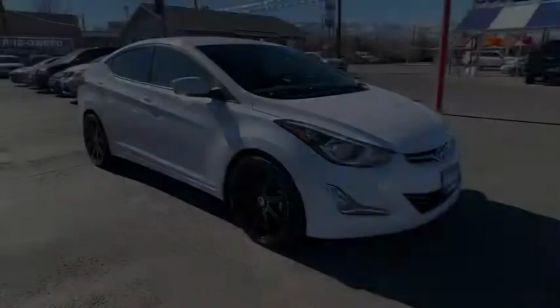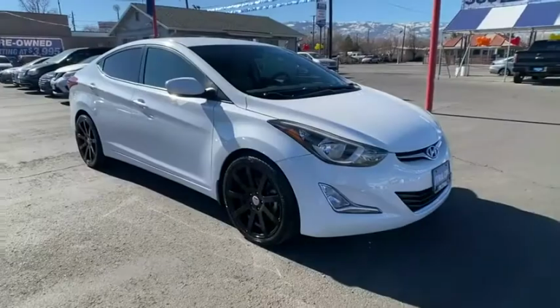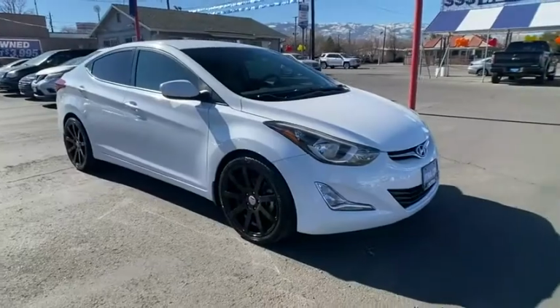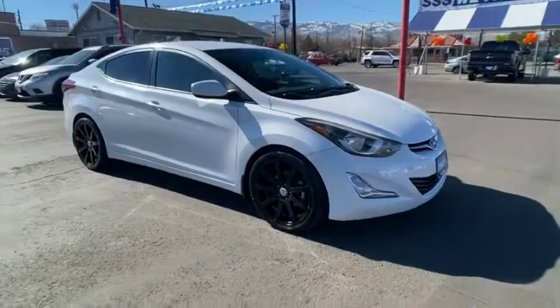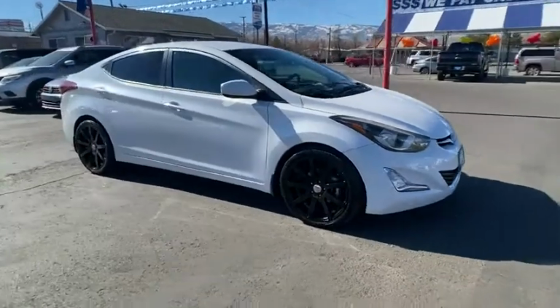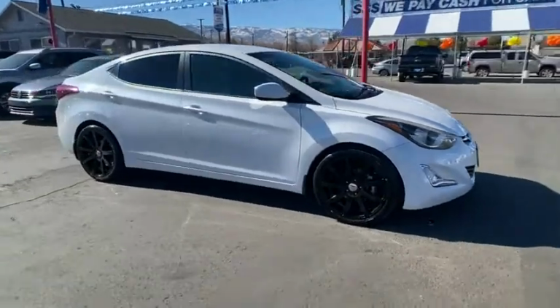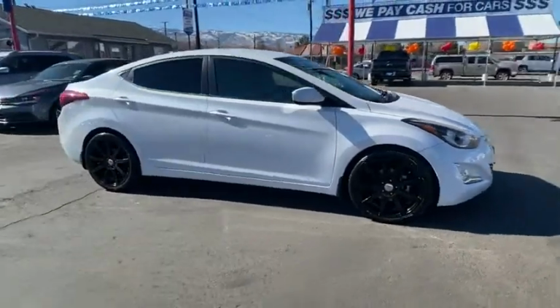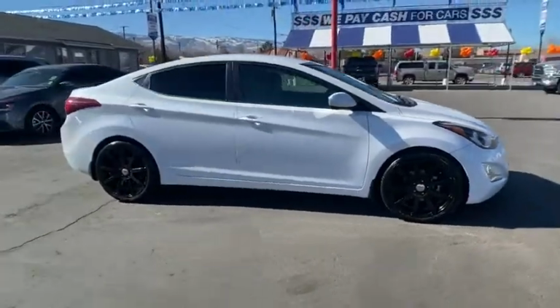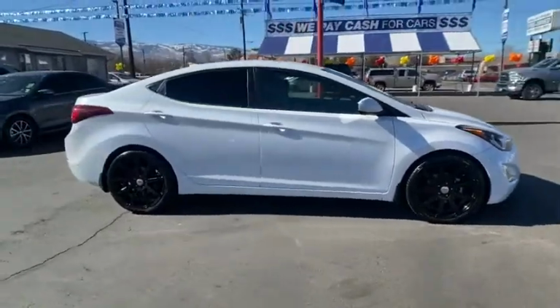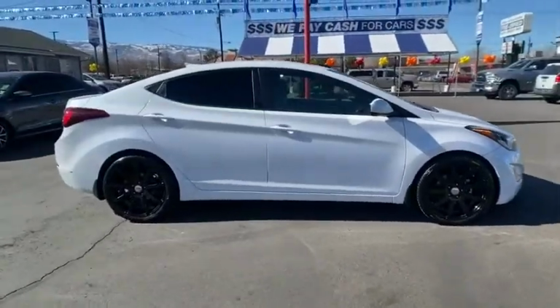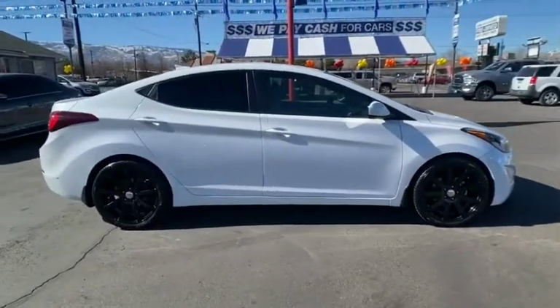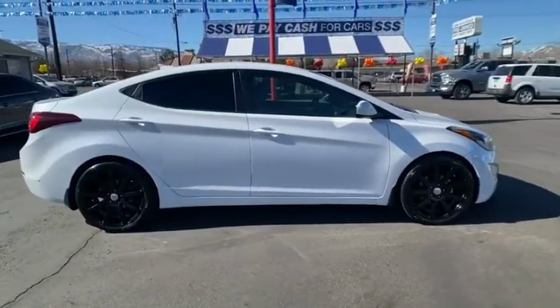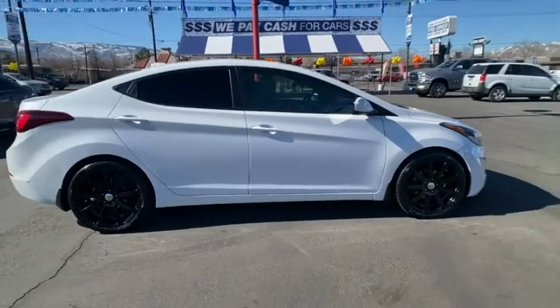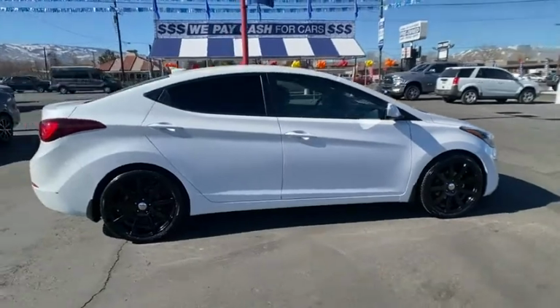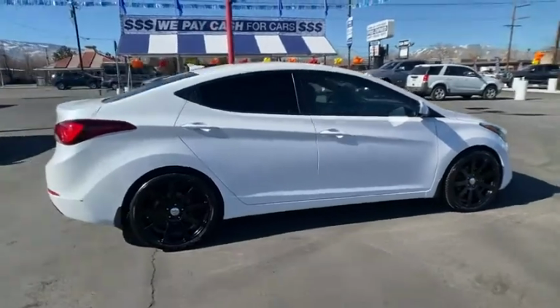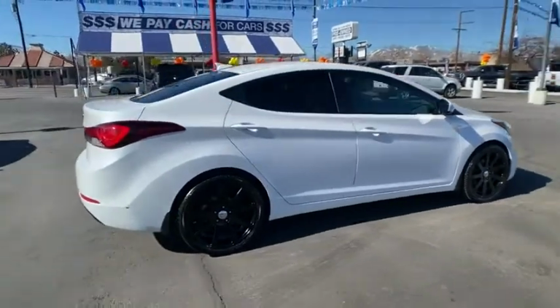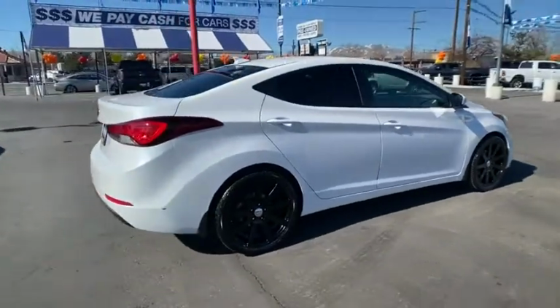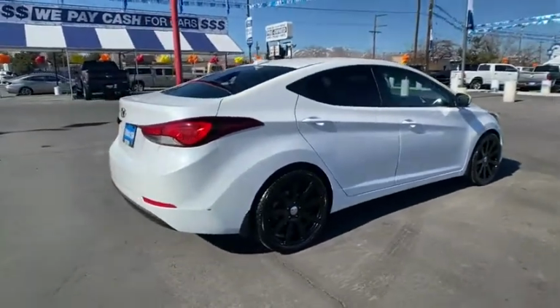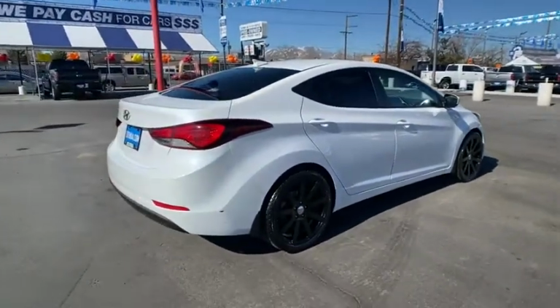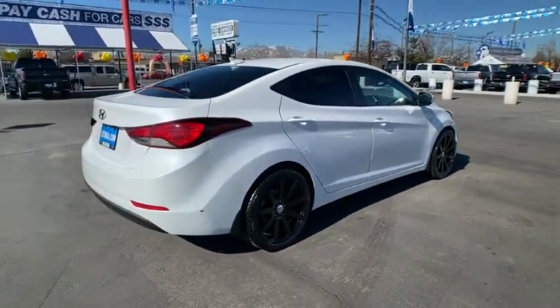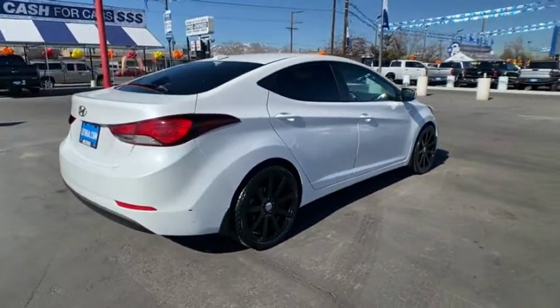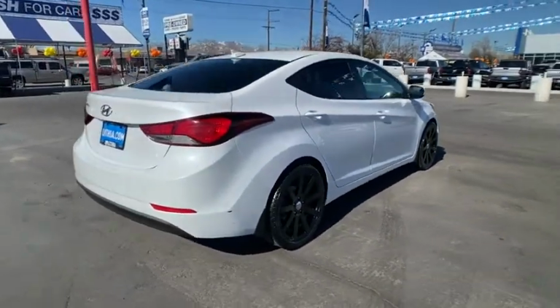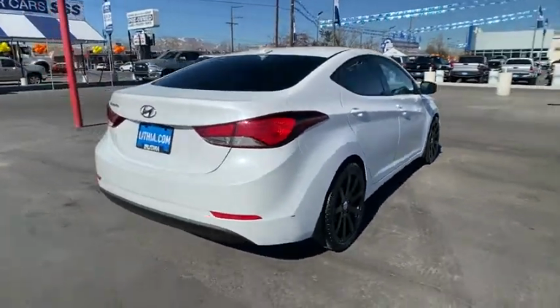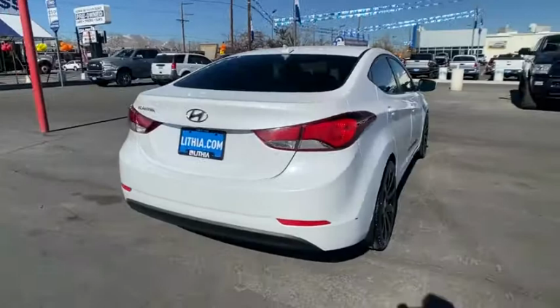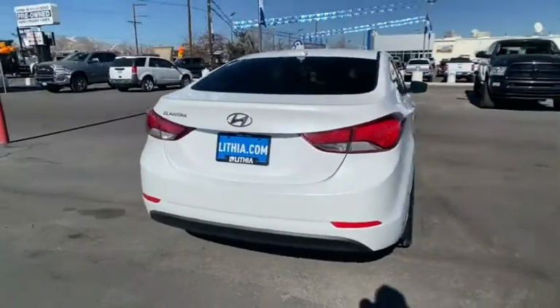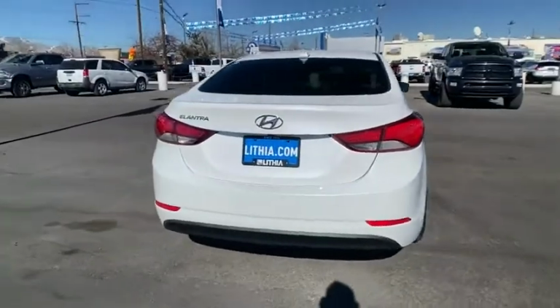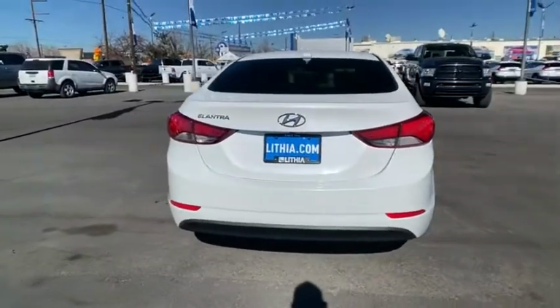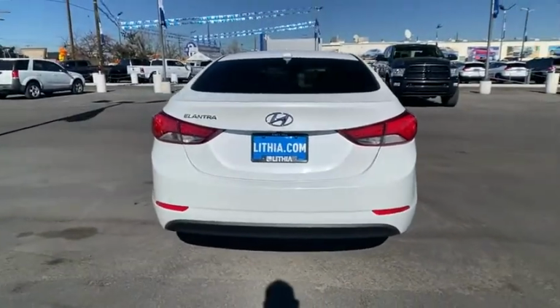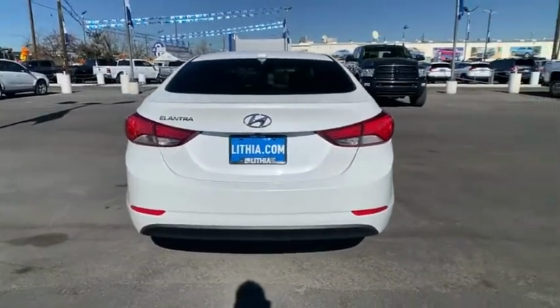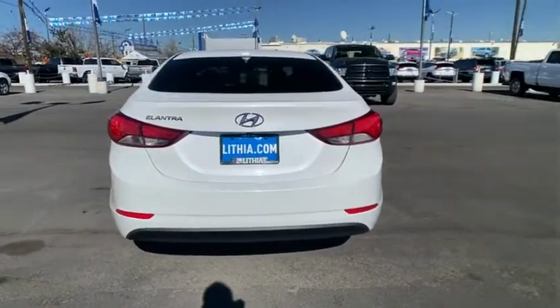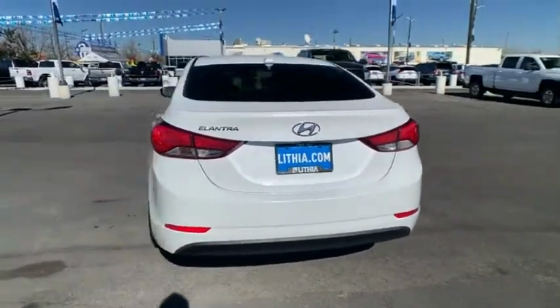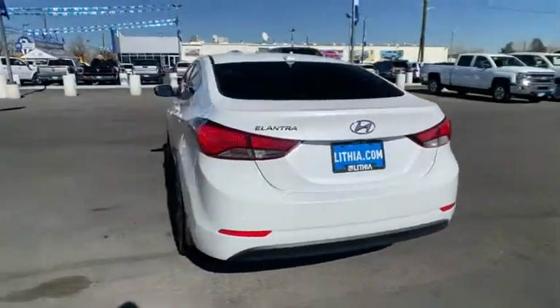You are going to love the 2016 Hyundai Elantra. The Elantra boasts the most interior room in its class and gets an exceptional 35 MPG. With its luxurious standard features, the Elantra is an easy choice.